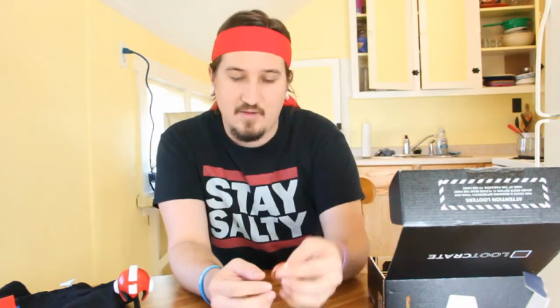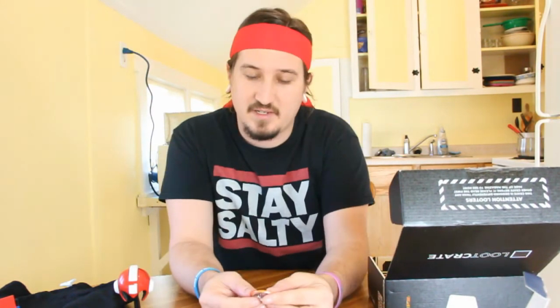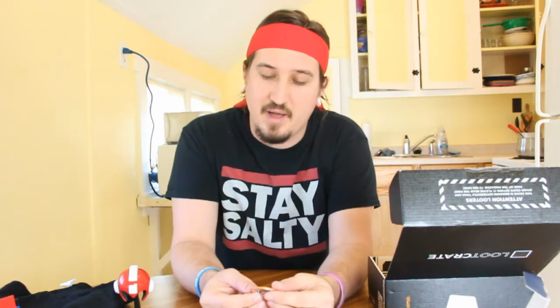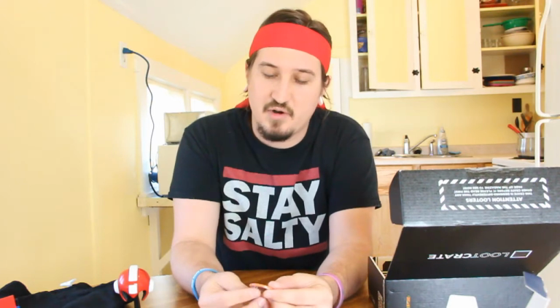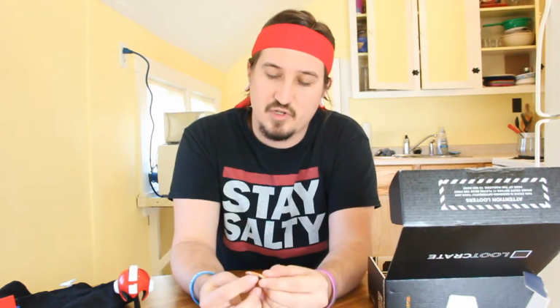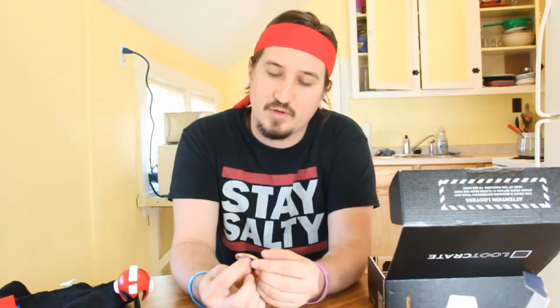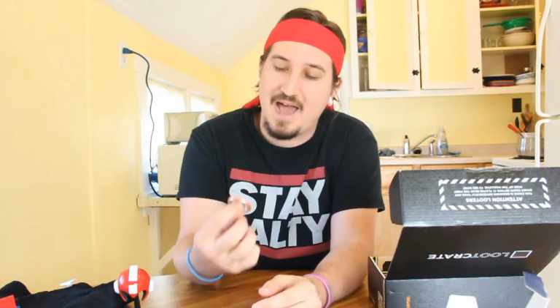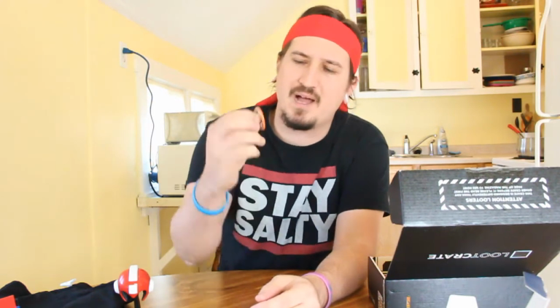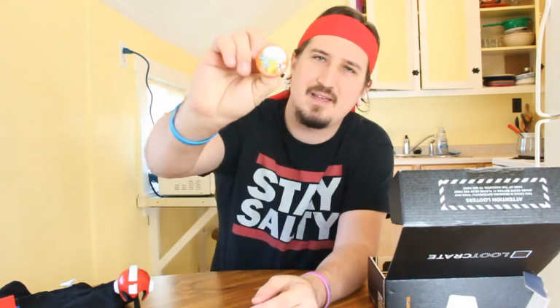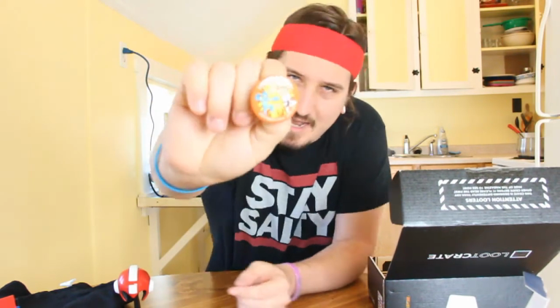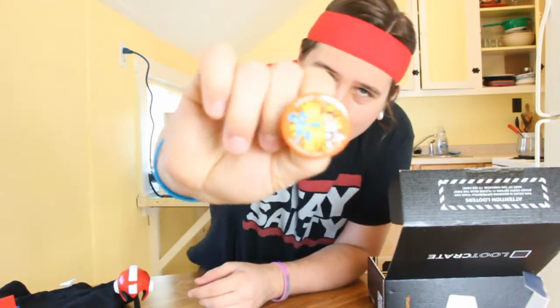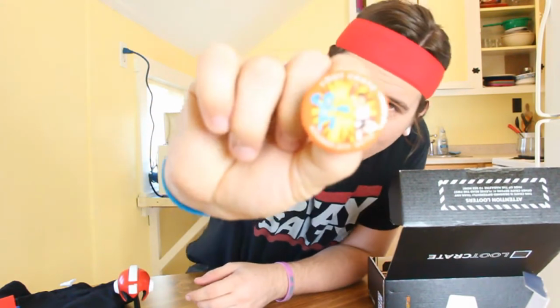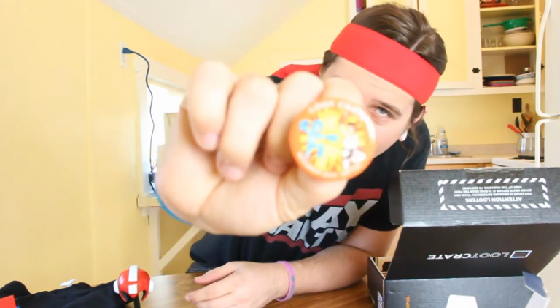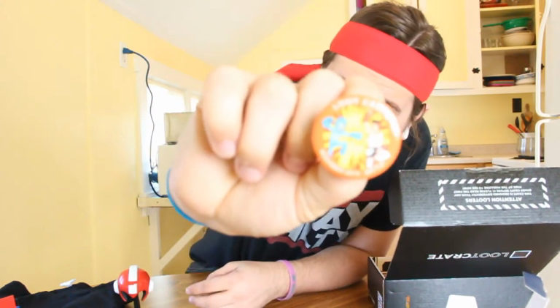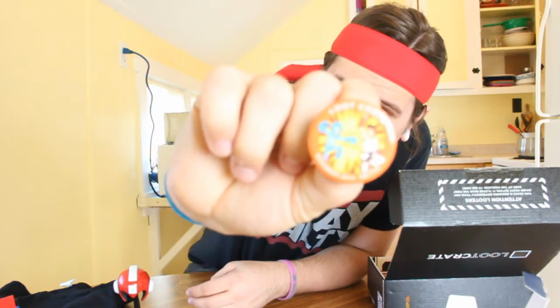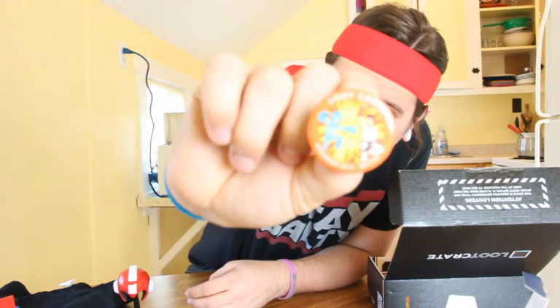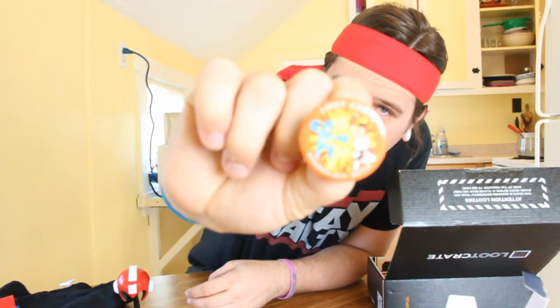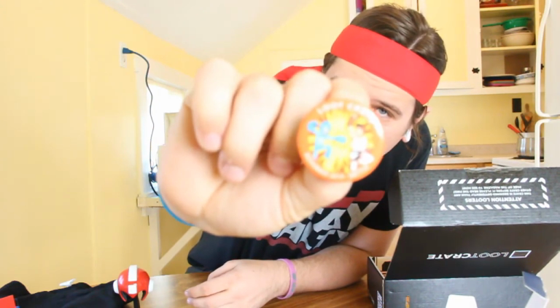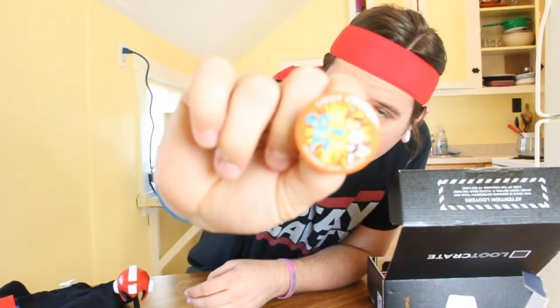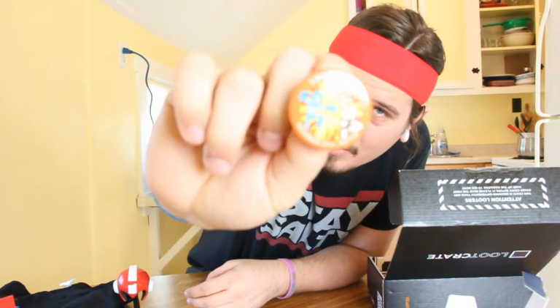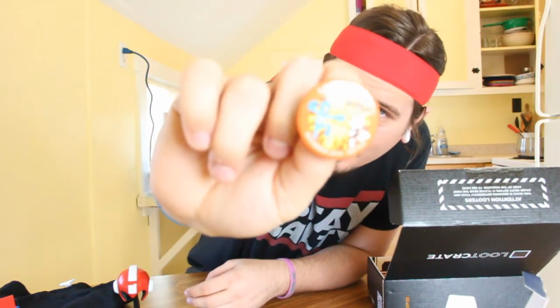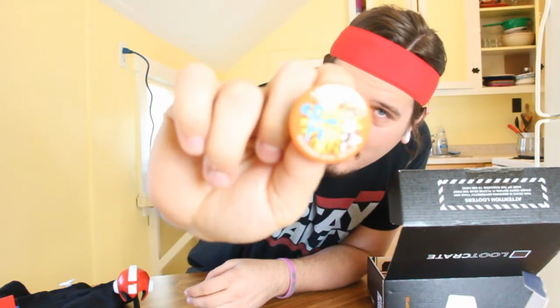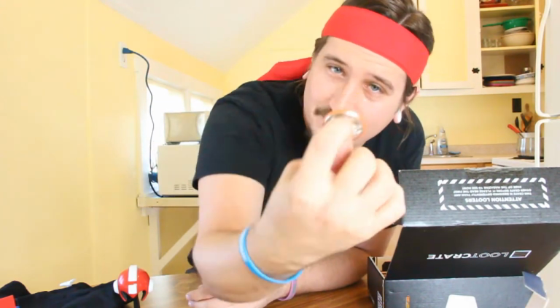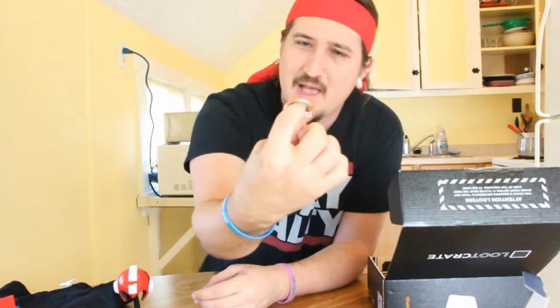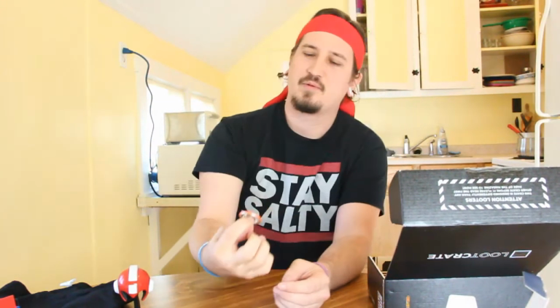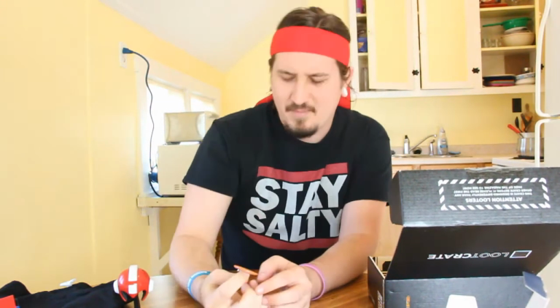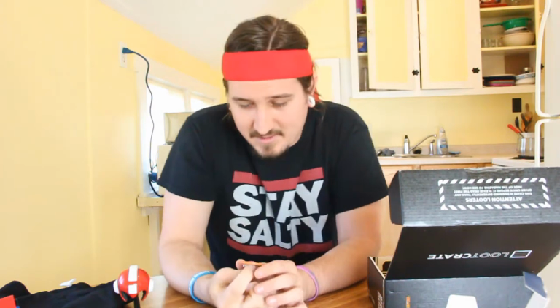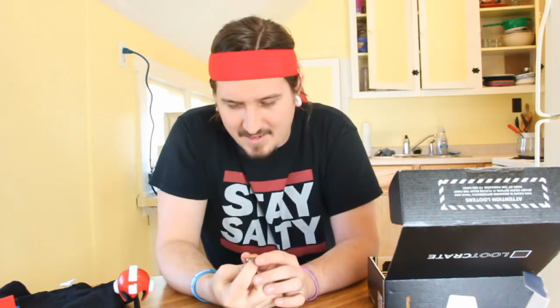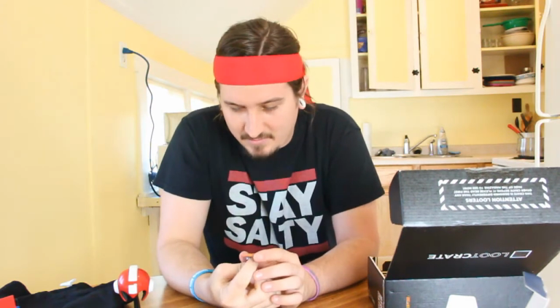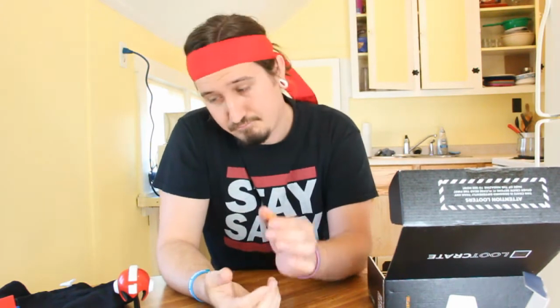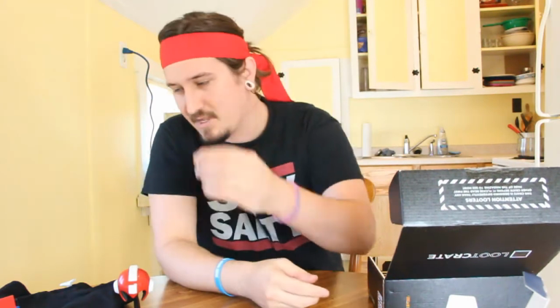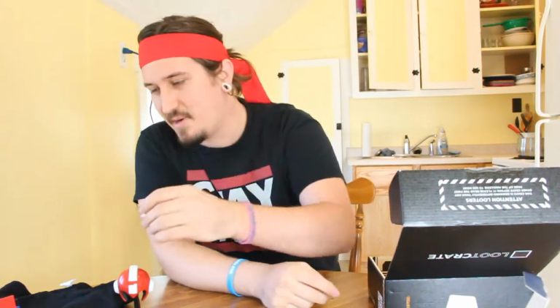Every month they send a button. This is the November 2014 Battle button — it's got Mega Man fighting Ryu on the front, which is pretty cool. I don't really wear buttons, but it's a button and I can do whatever I want with it.